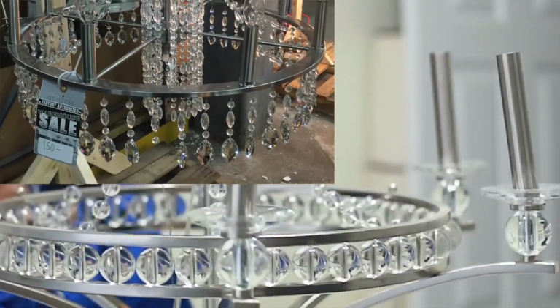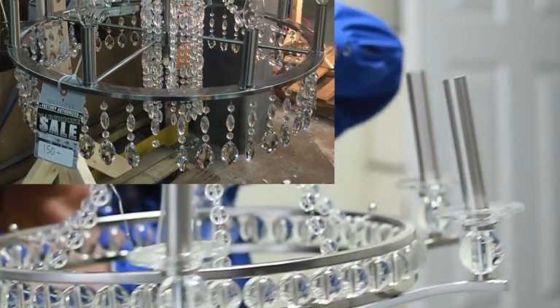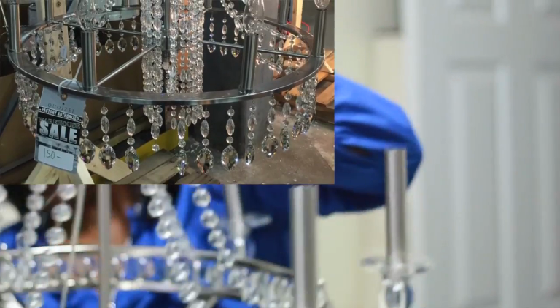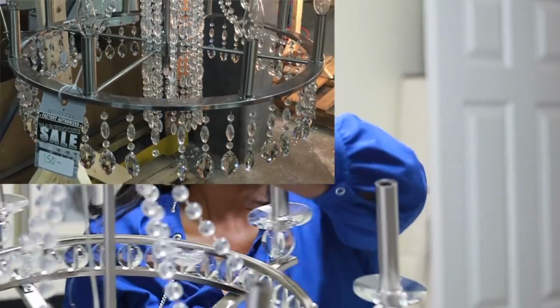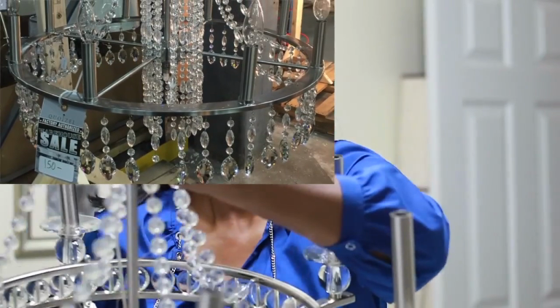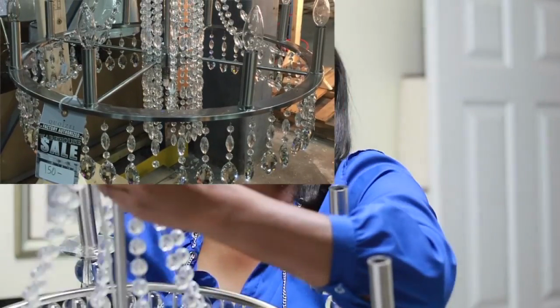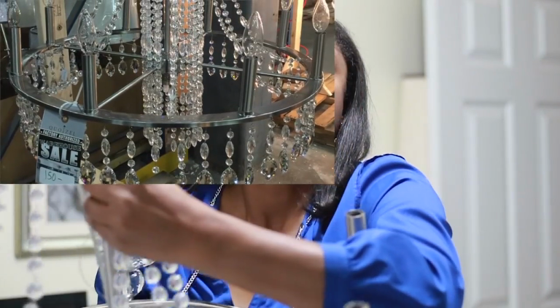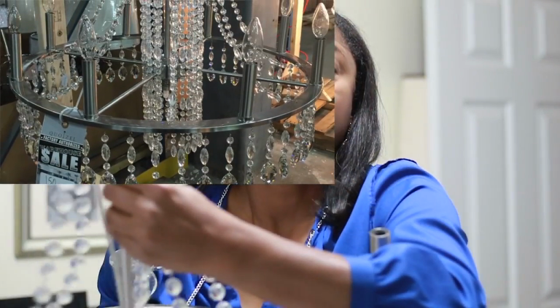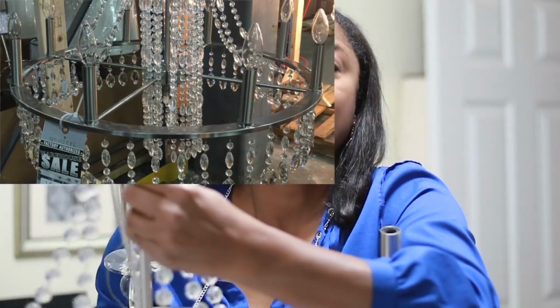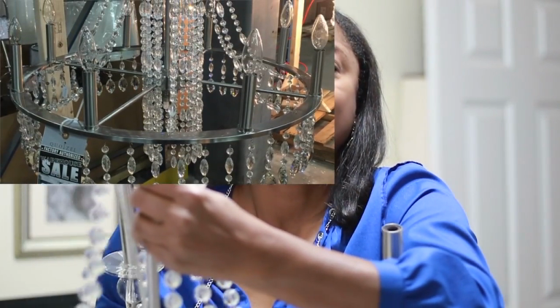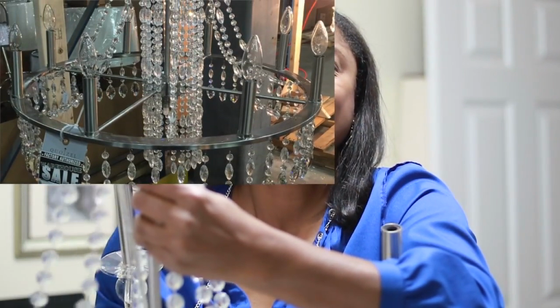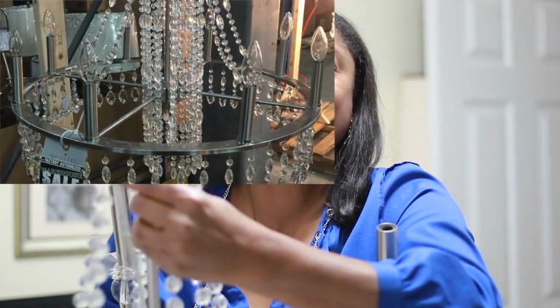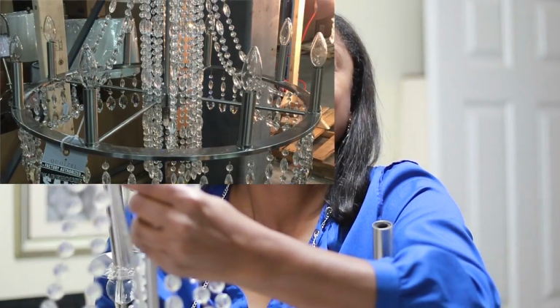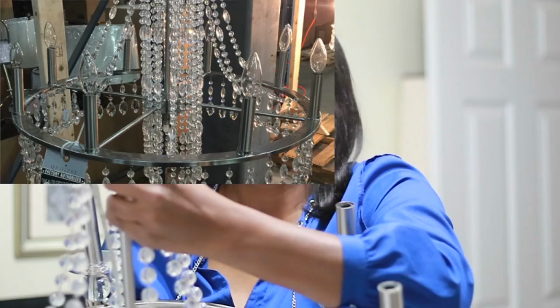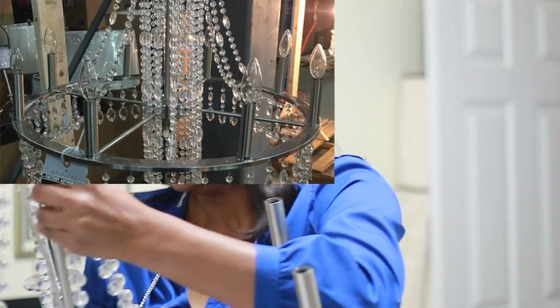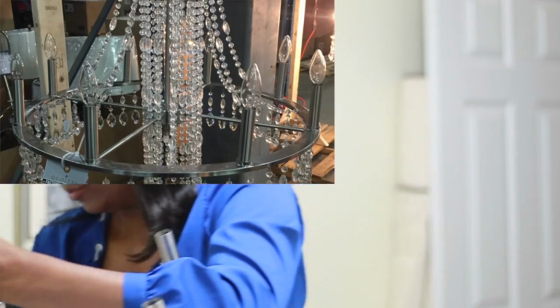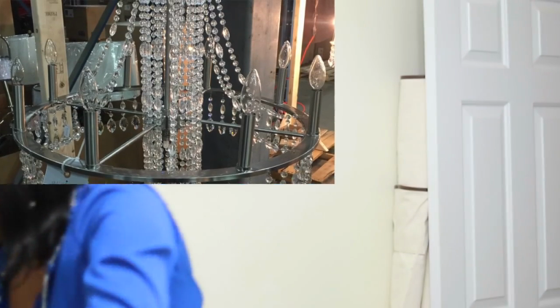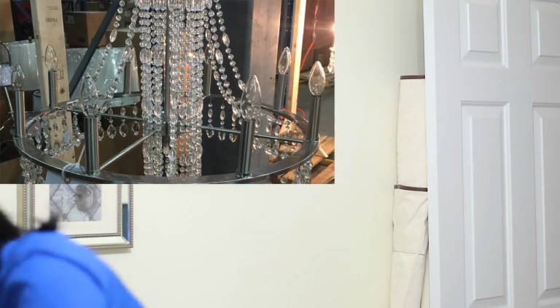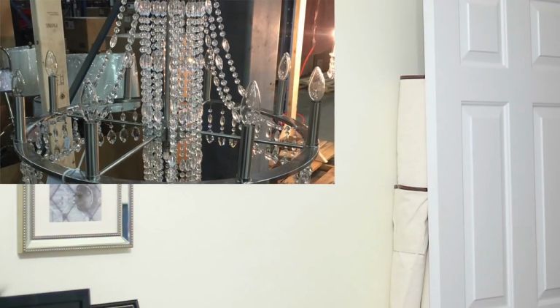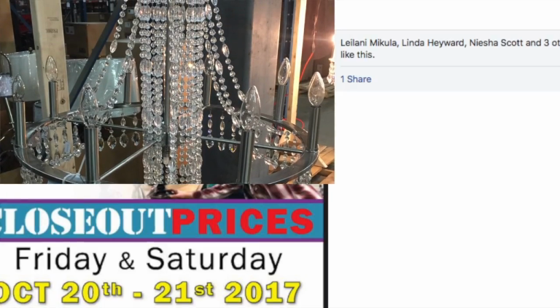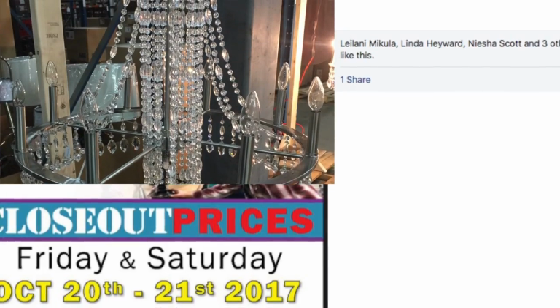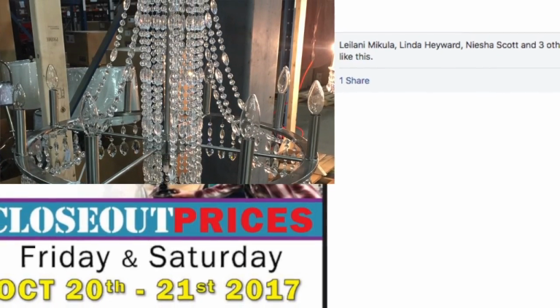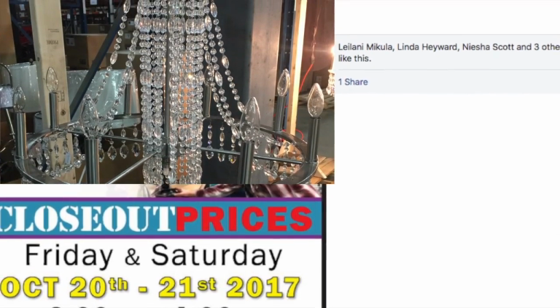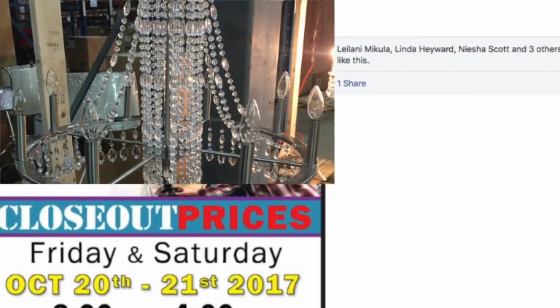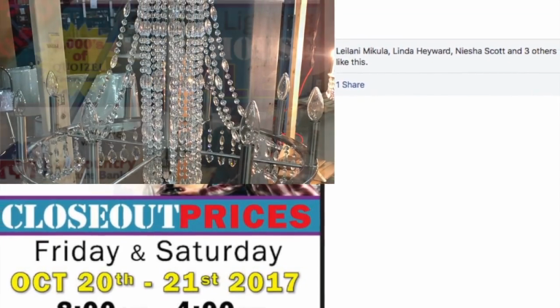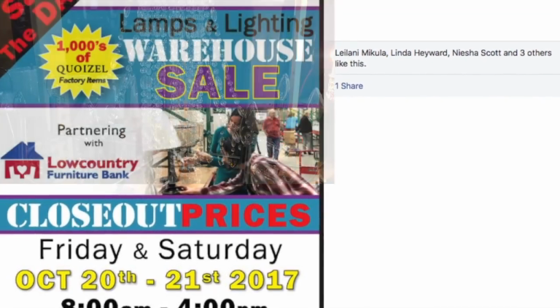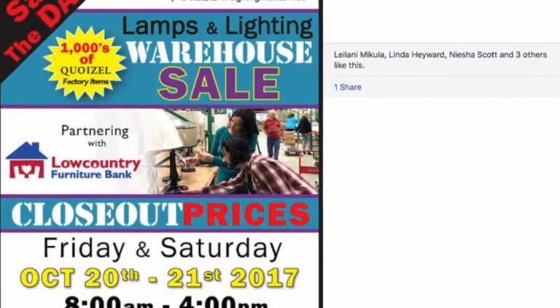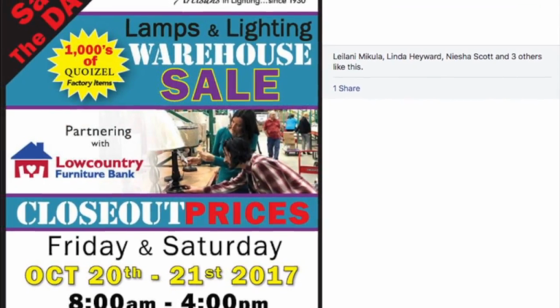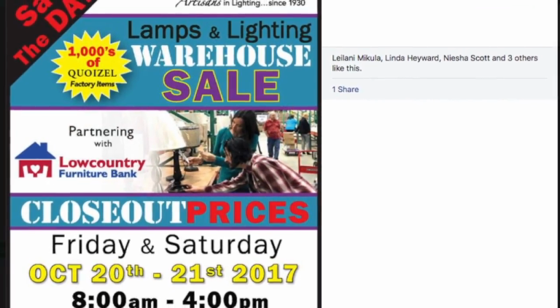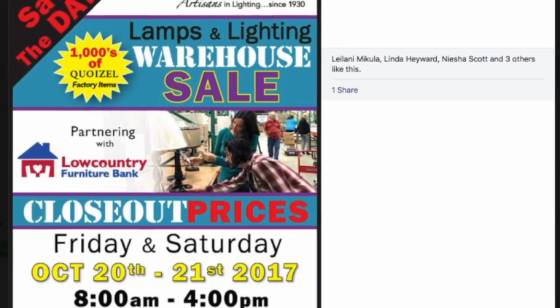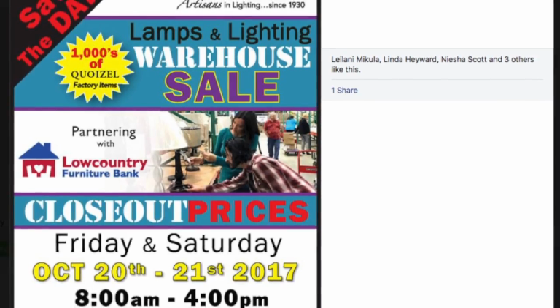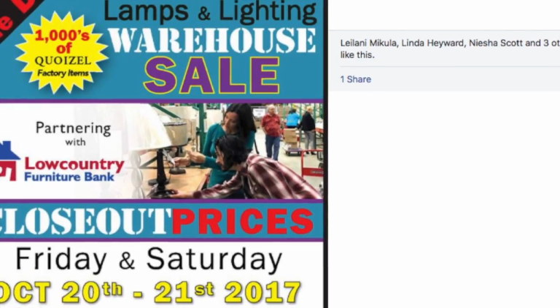And they had much more. They had this one for only $60, and the one in the picture was much bigger — that was only $150. Thanks so much for watching, guys. I will see you in my next video.